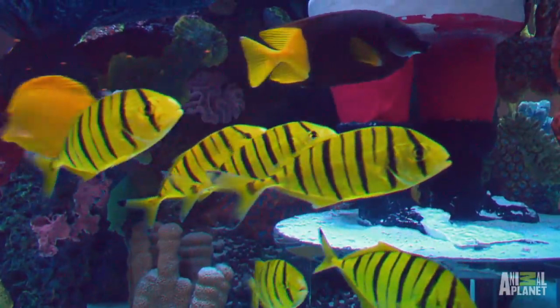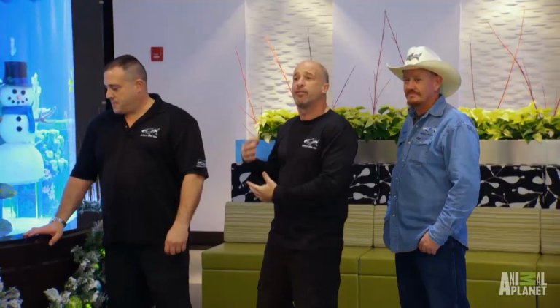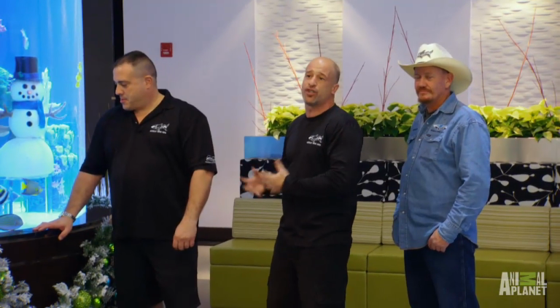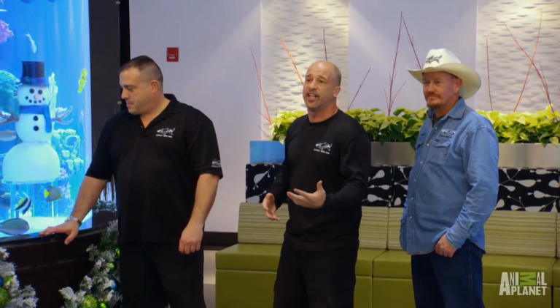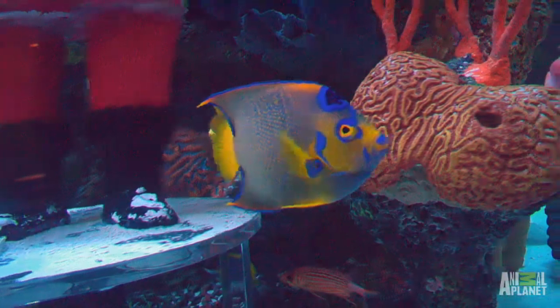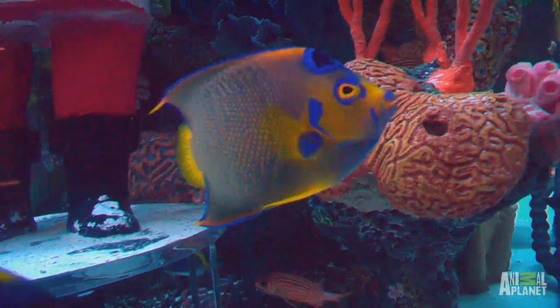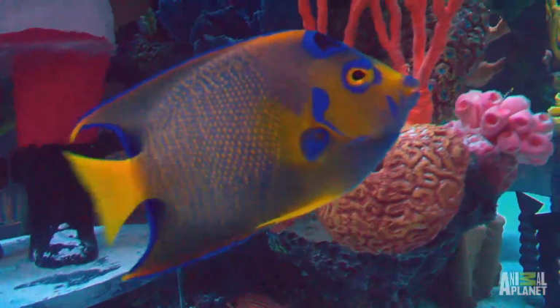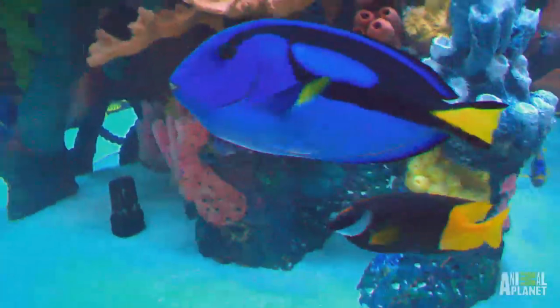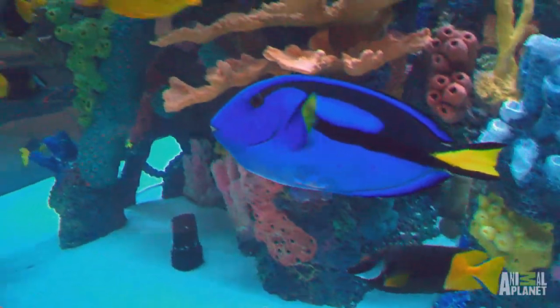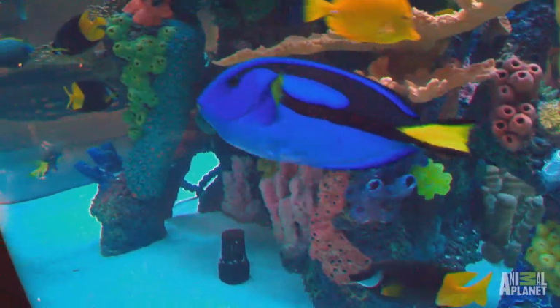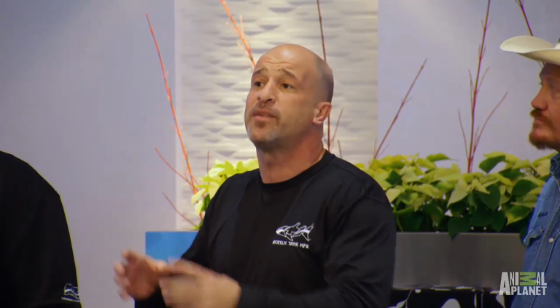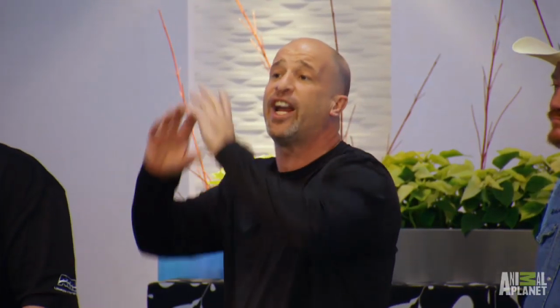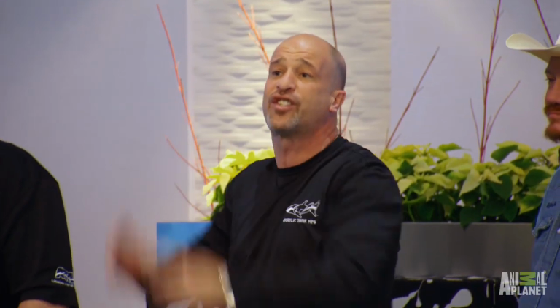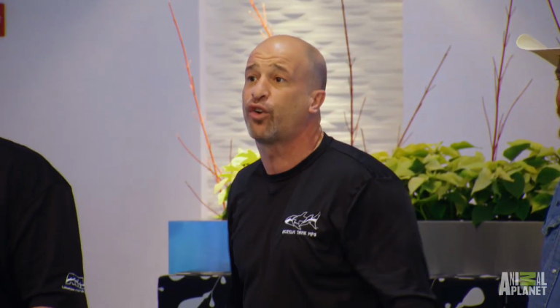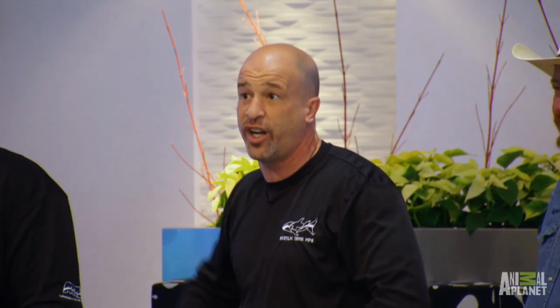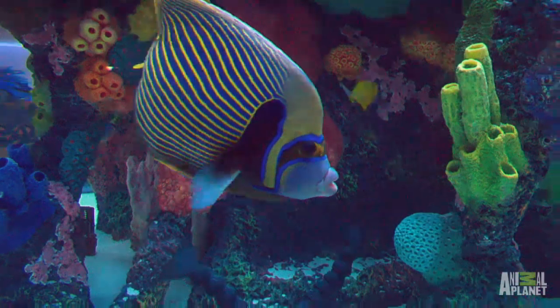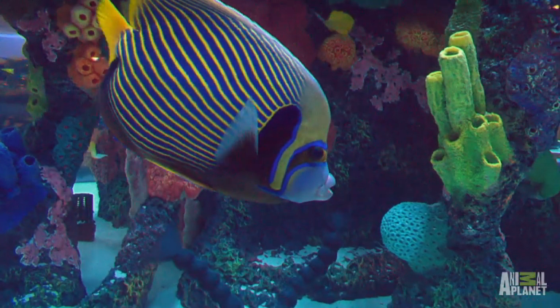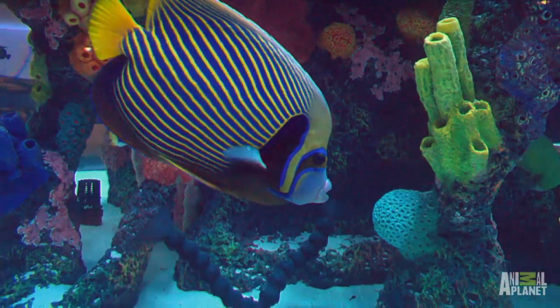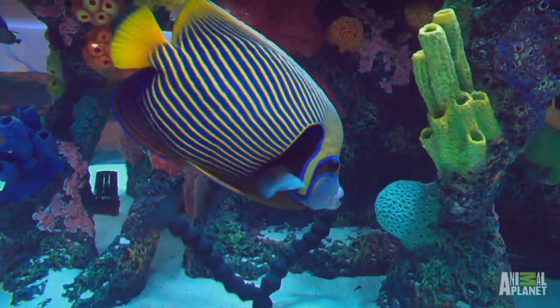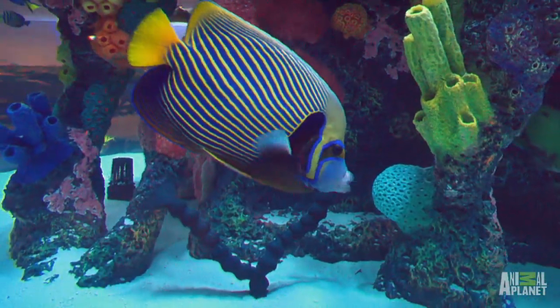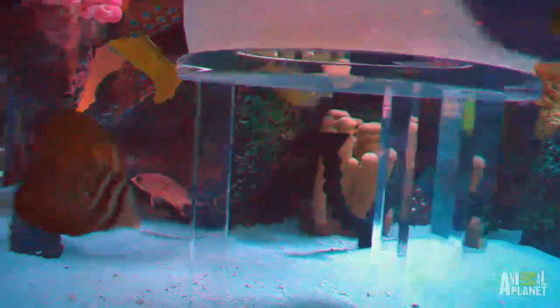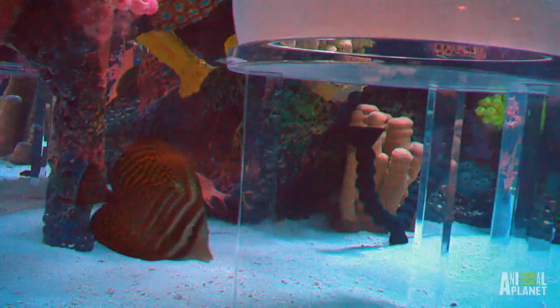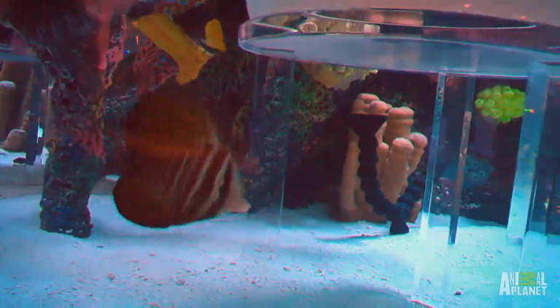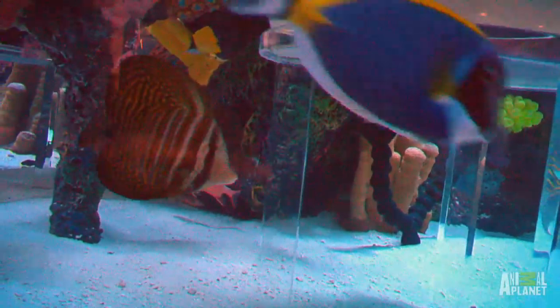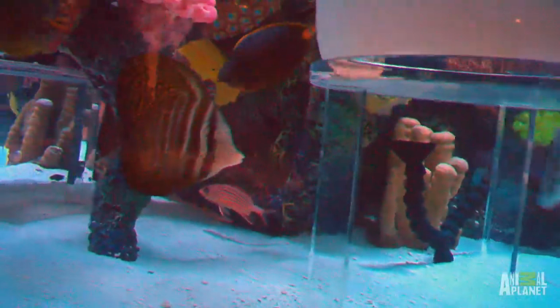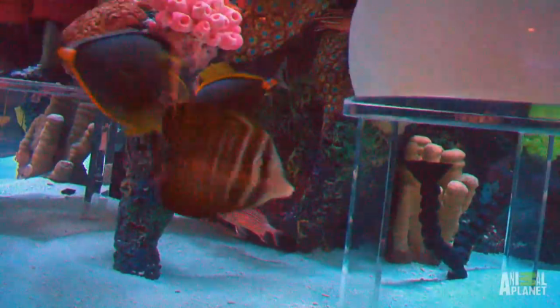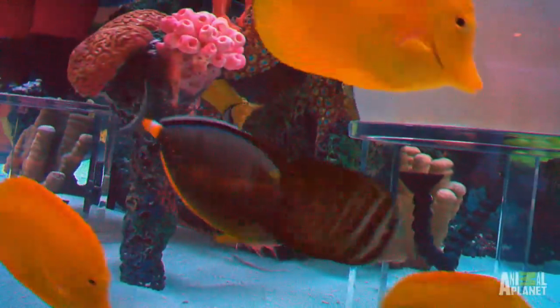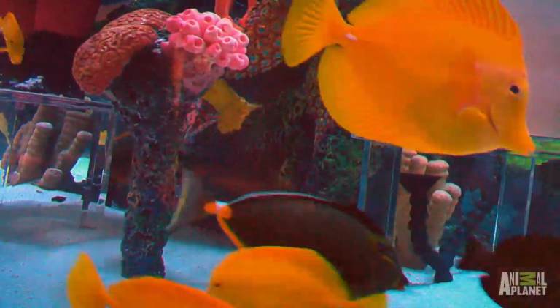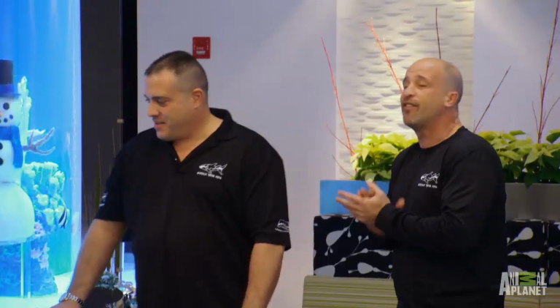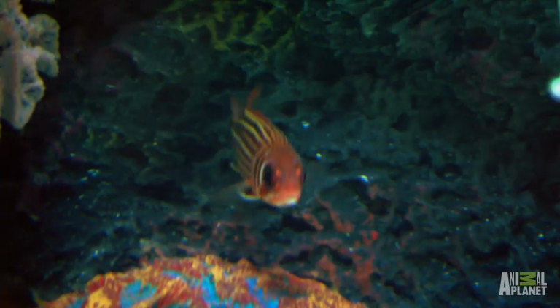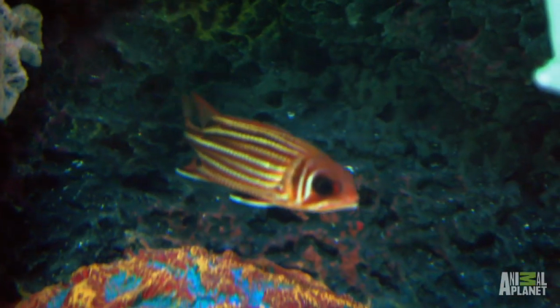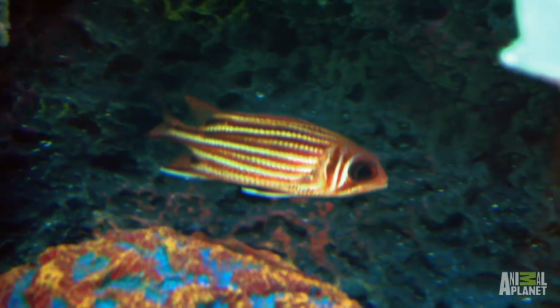We base some of our fish around the holidays. People sometimes put angels on the top of their Christmas tree. We have an emperator angel and we have a blue ring angel, which is also known as an annularis. One of the other fish that we have in there is a candy cane squirrel.